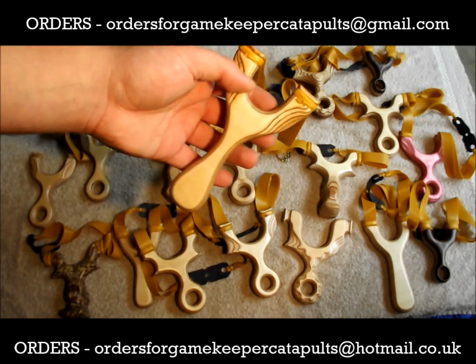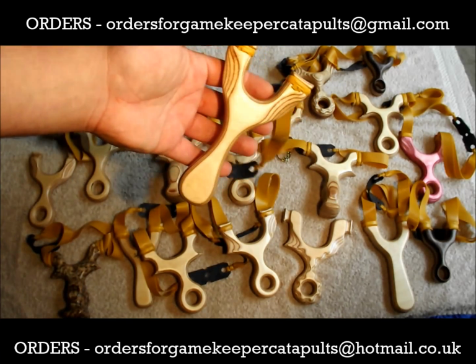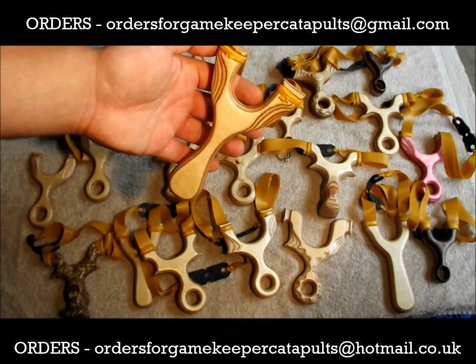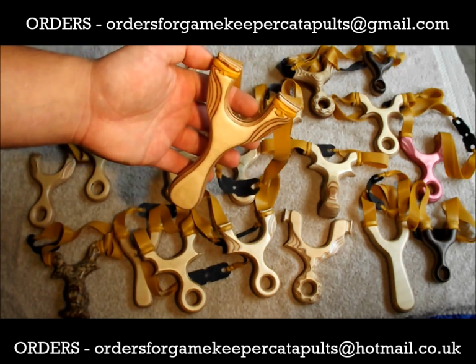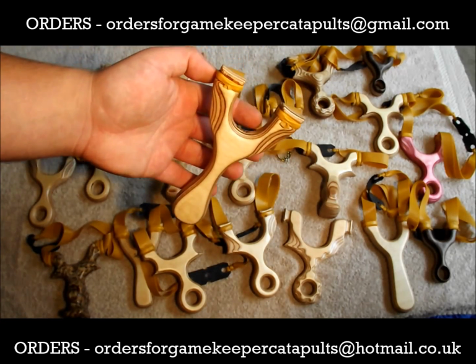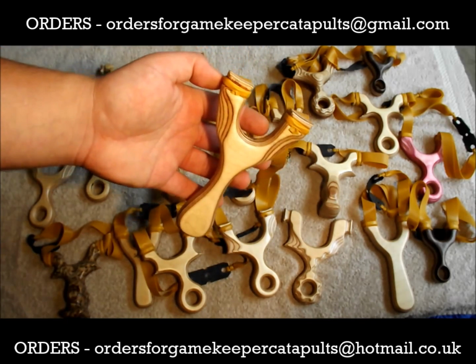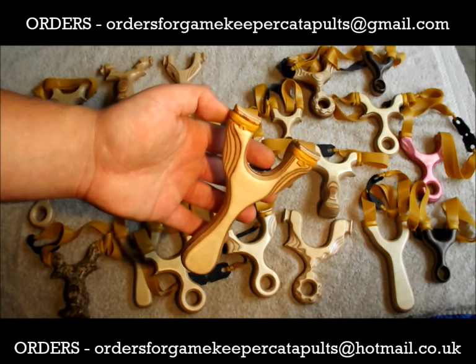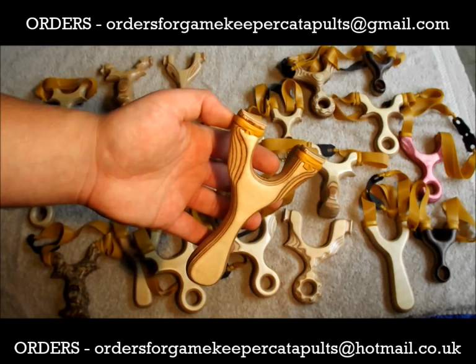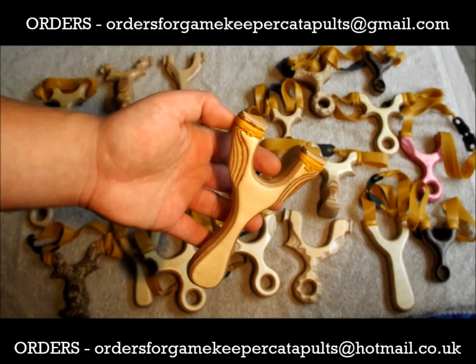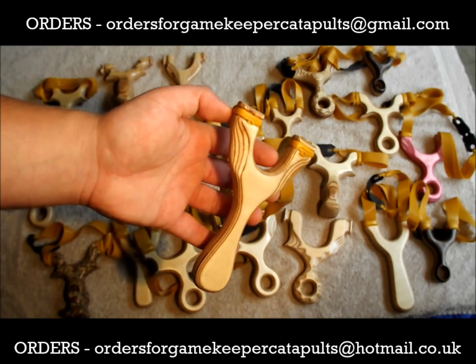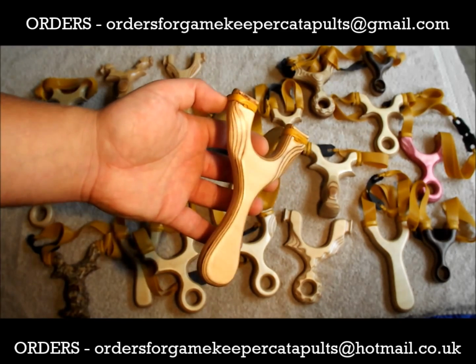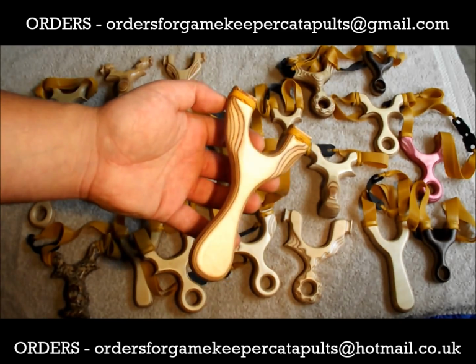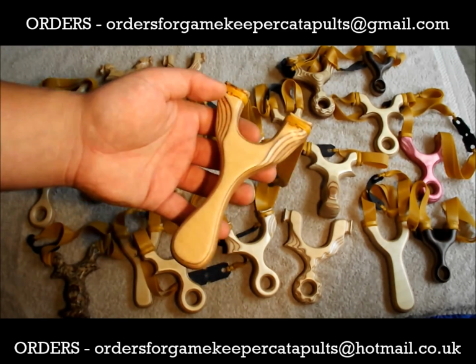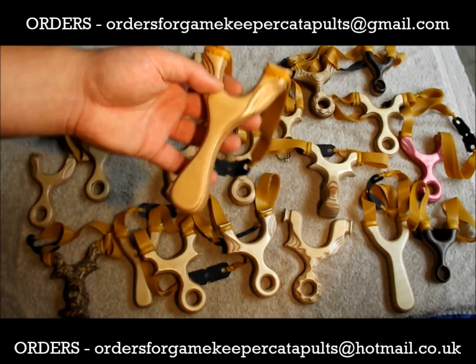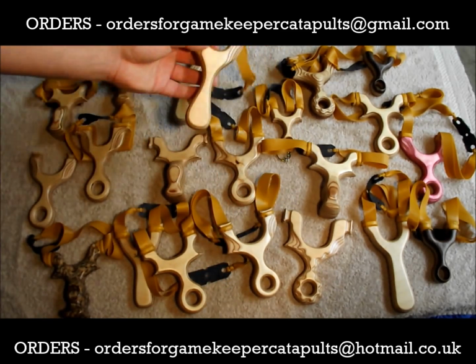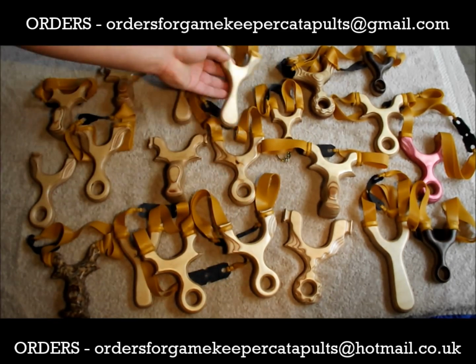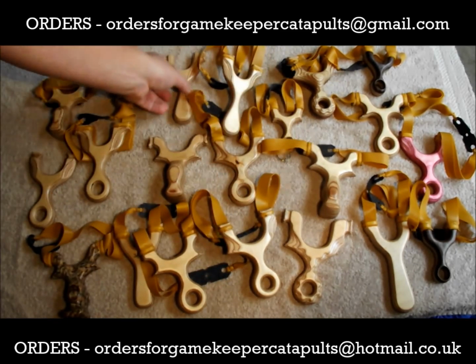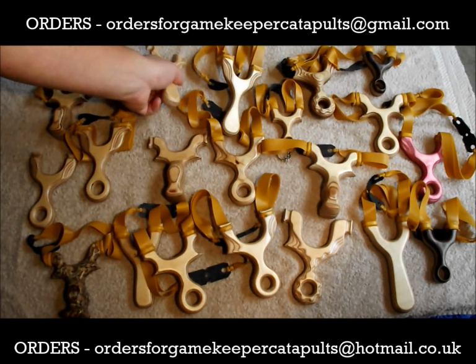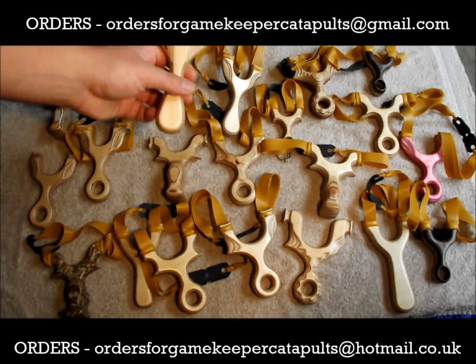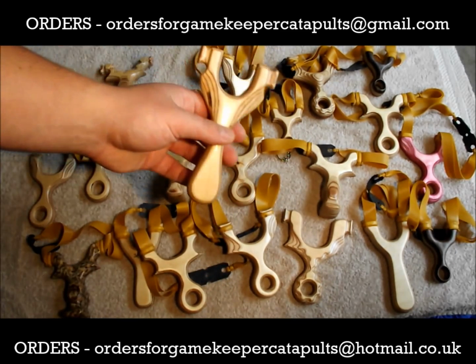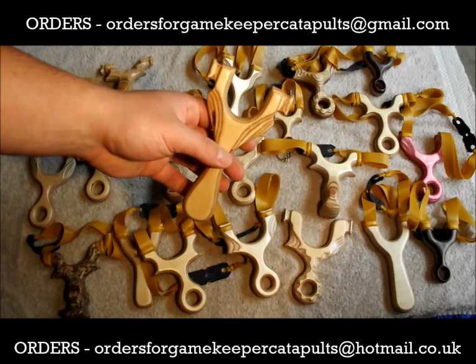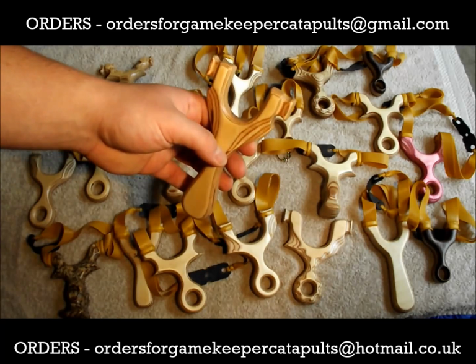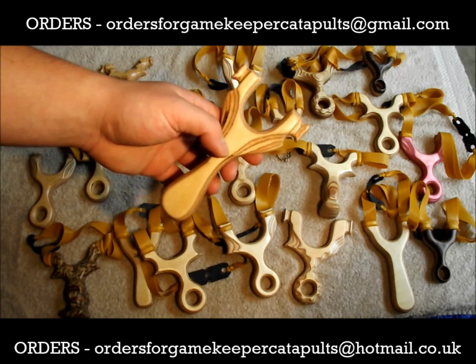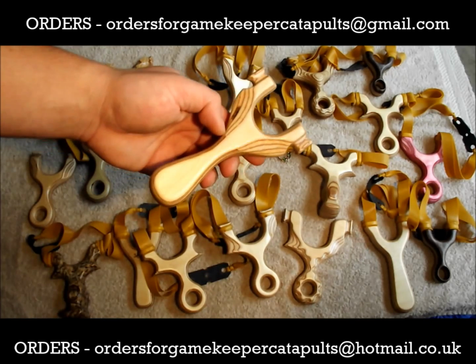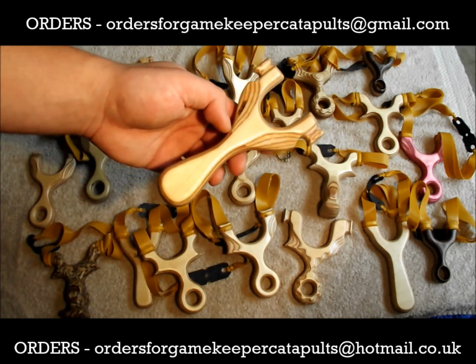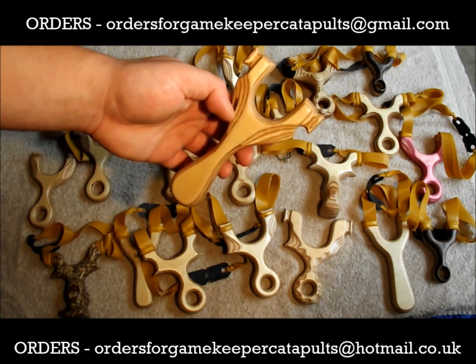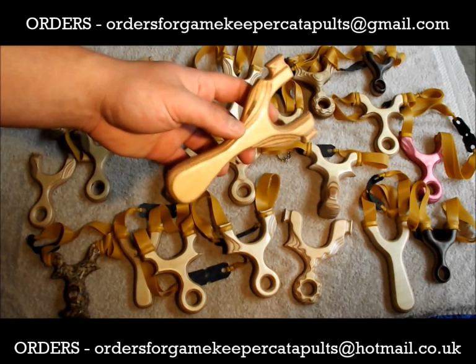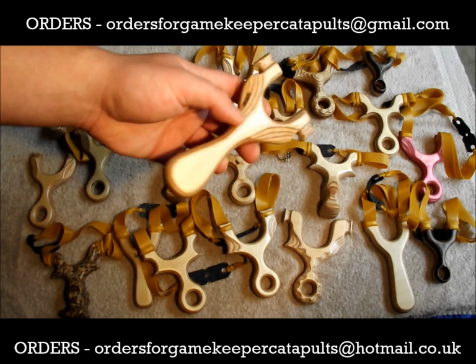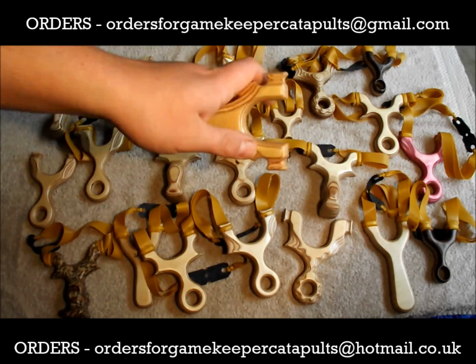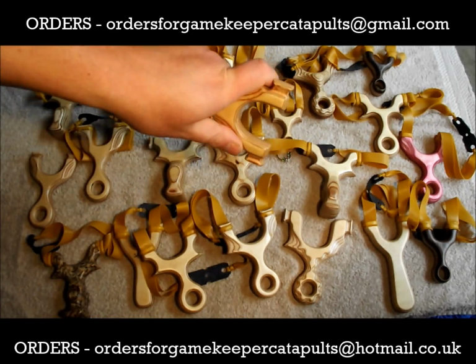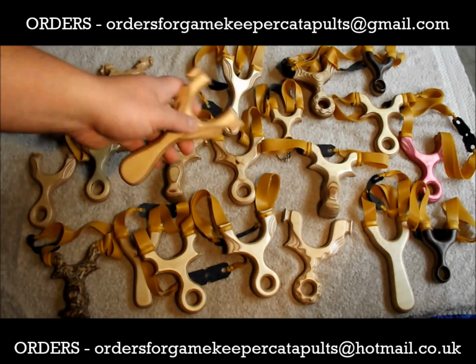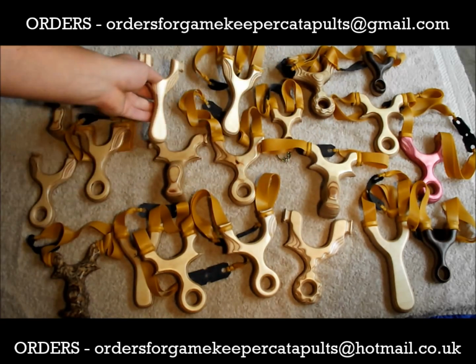Chunky Millbro Mark 3 — lovely catapult that one. Mark 3 TTF there, lovely side shooter.